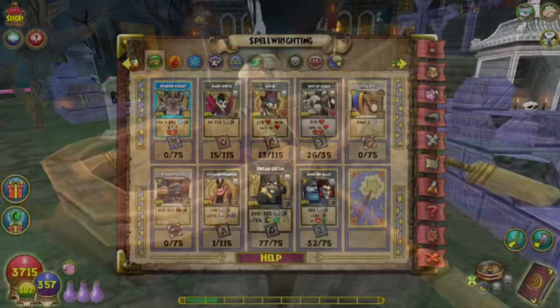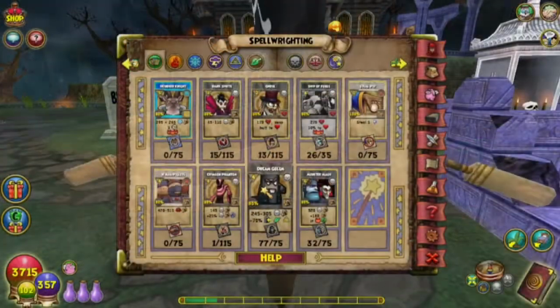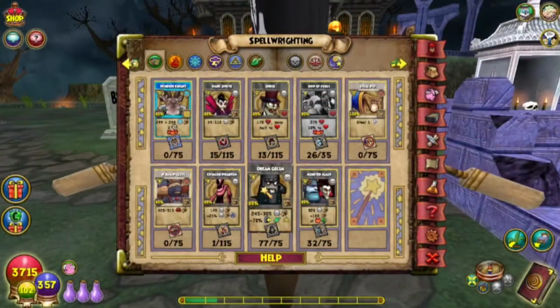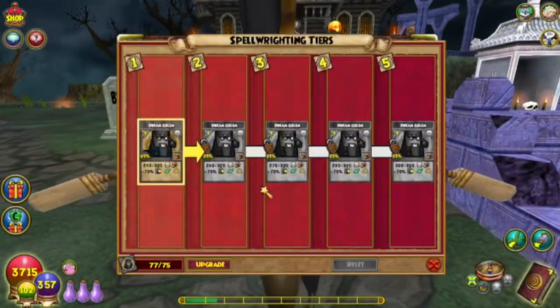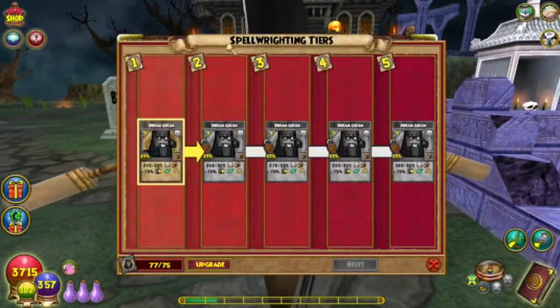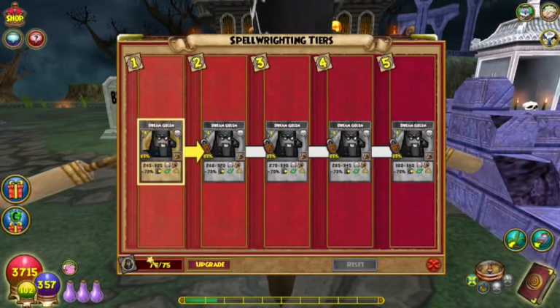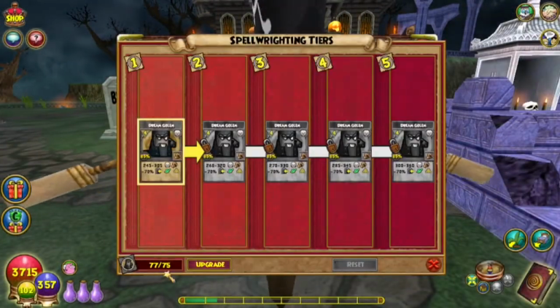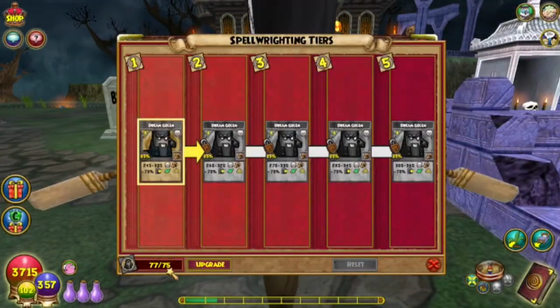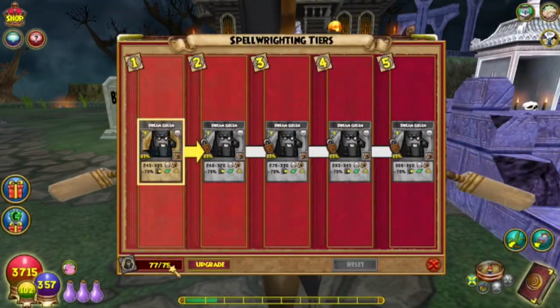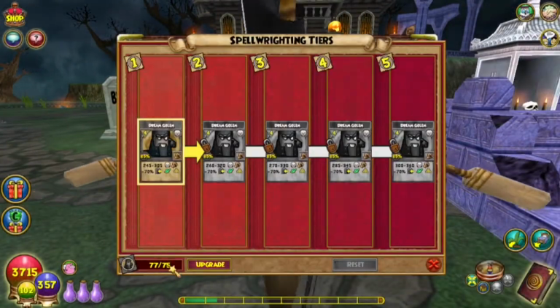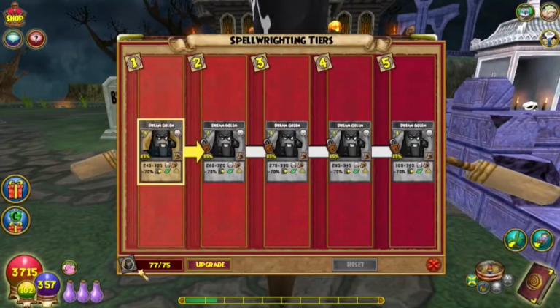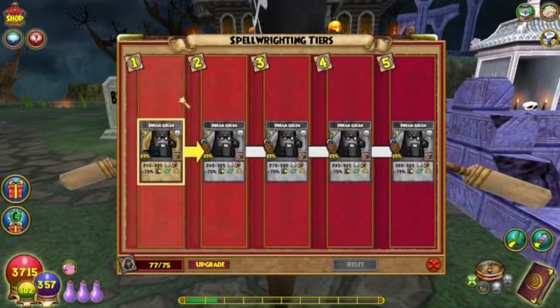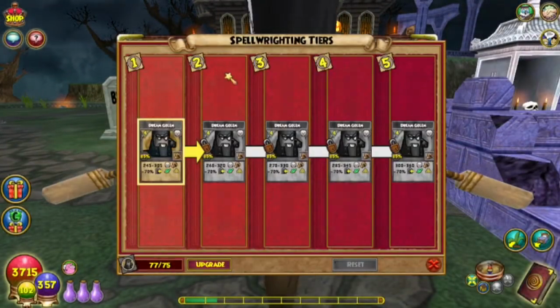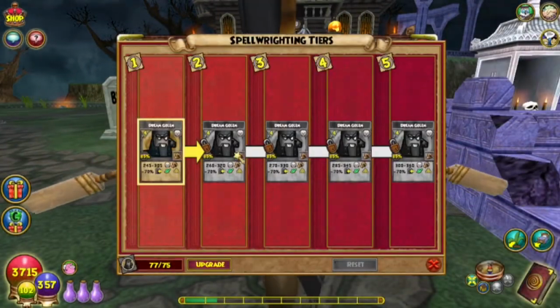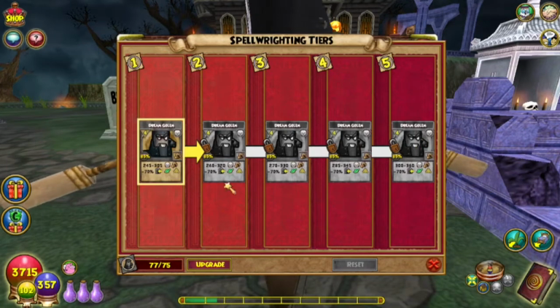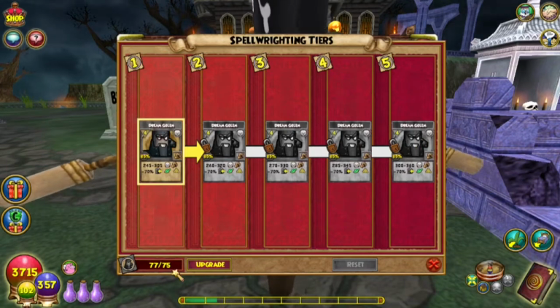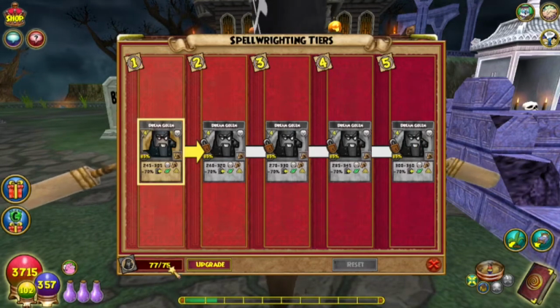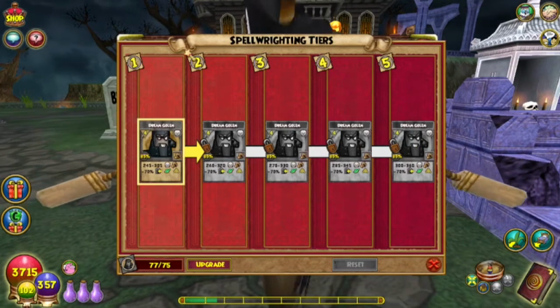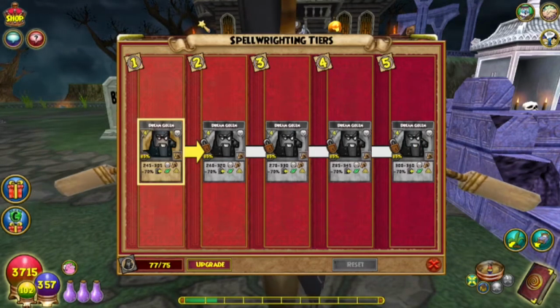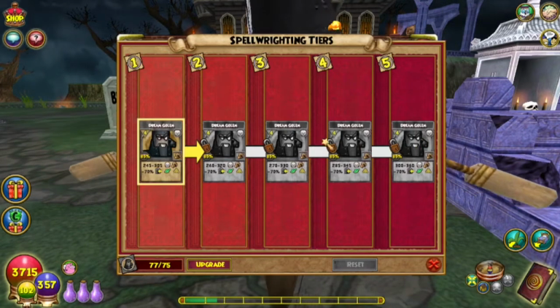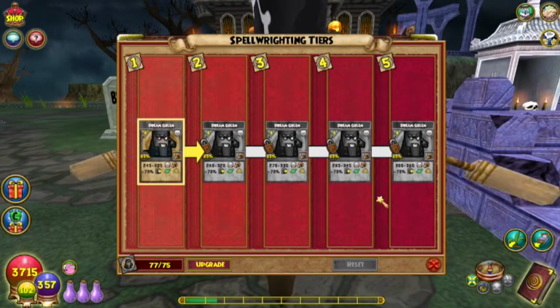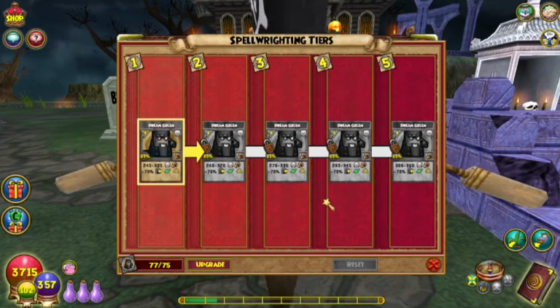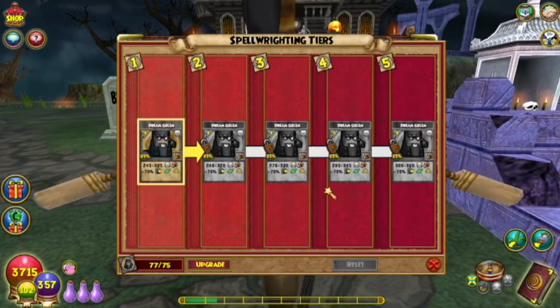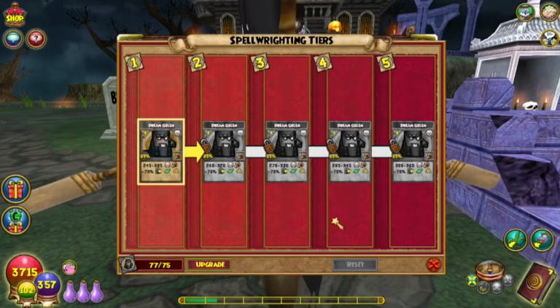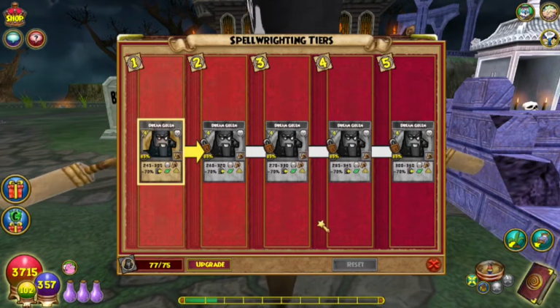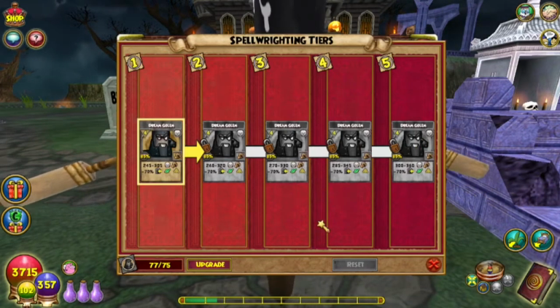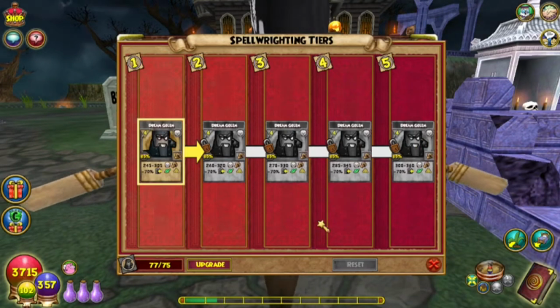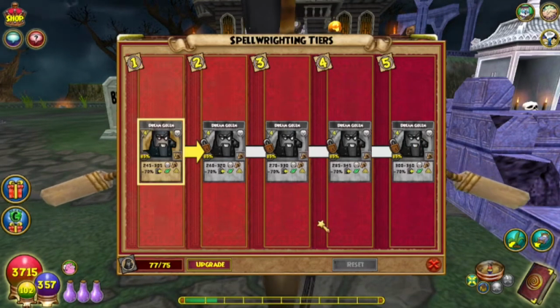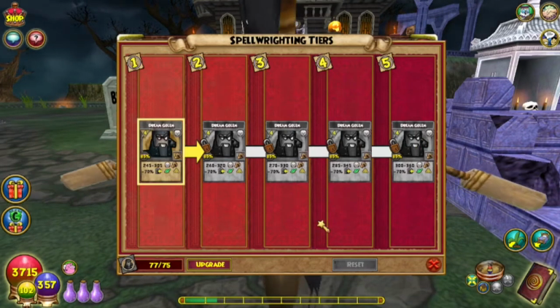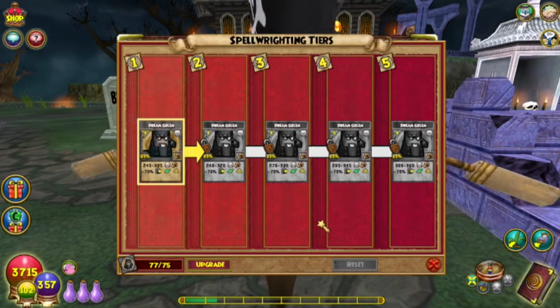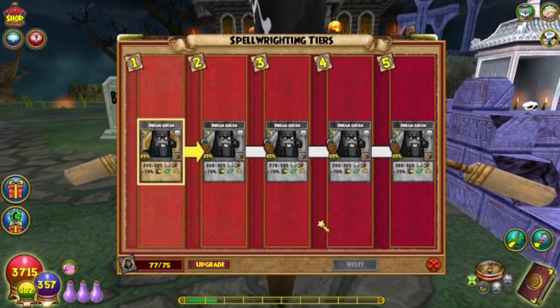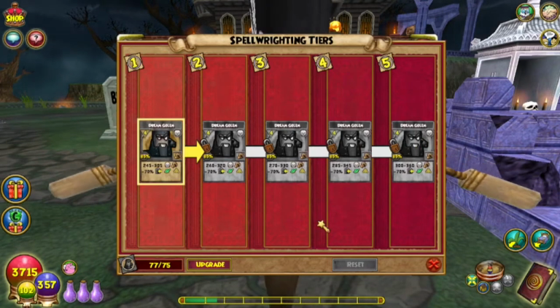Let's check out the Dream Golem. You need 75 Spellaments to upgrade it to tier 2 and we have 77 — thank you Beast Moon Seeds and Scroll of Fortune.